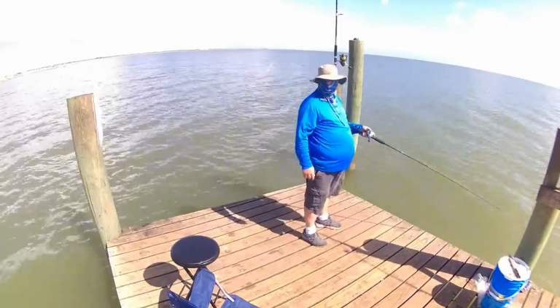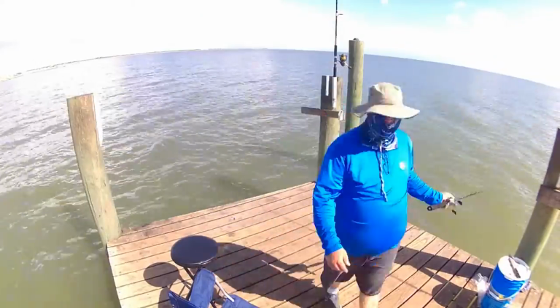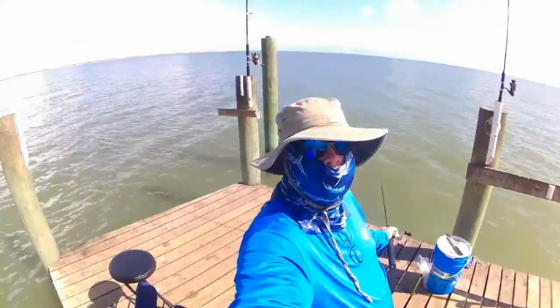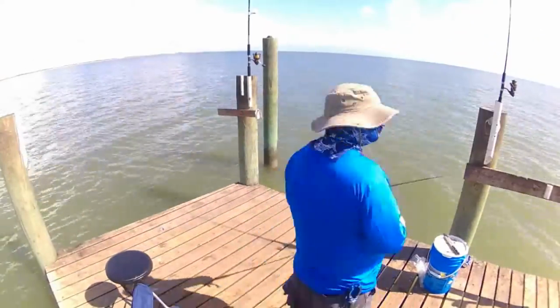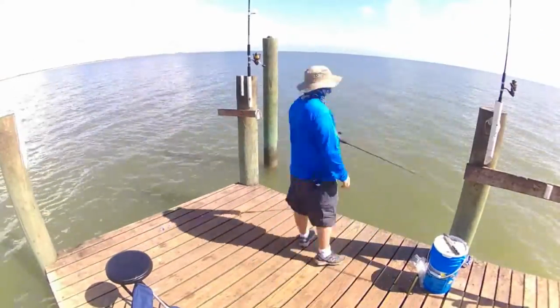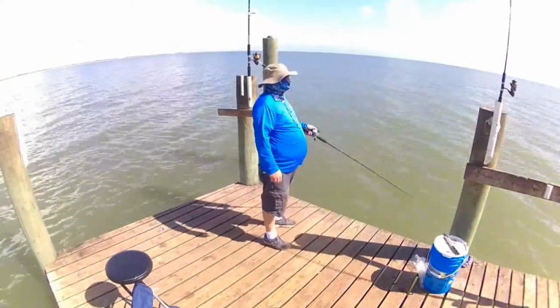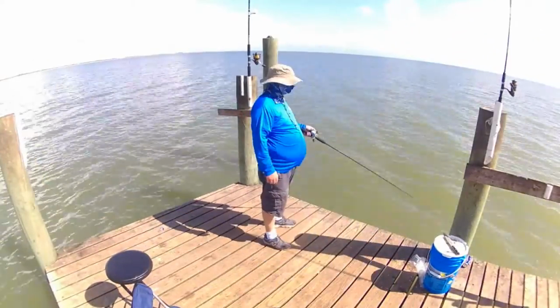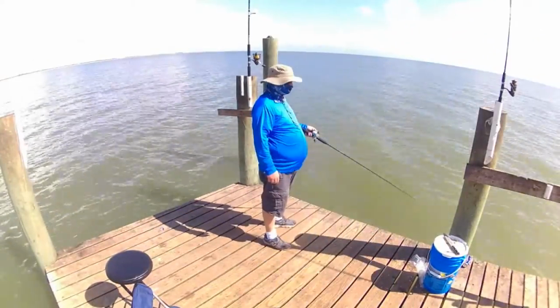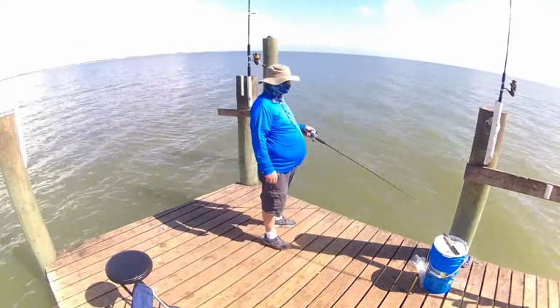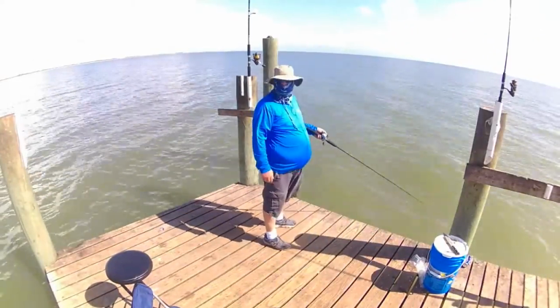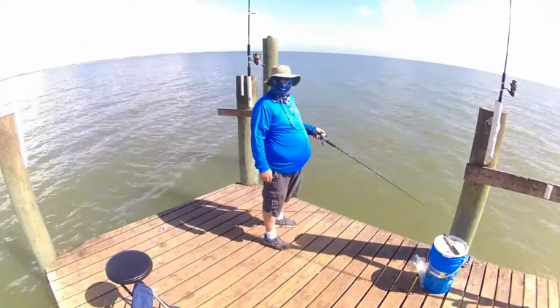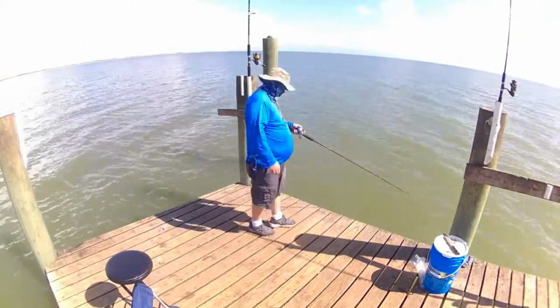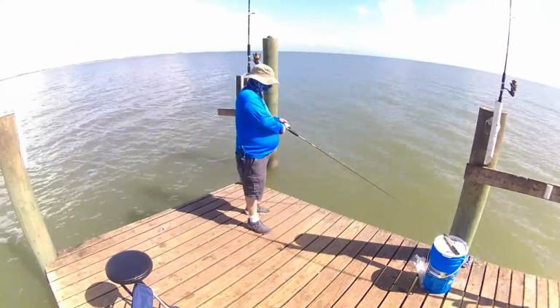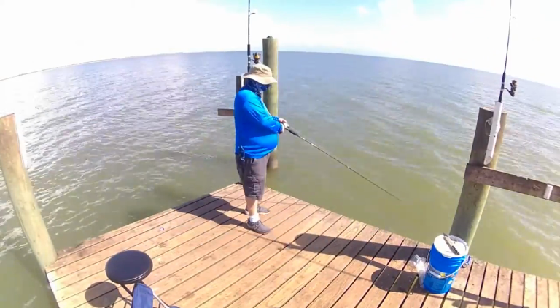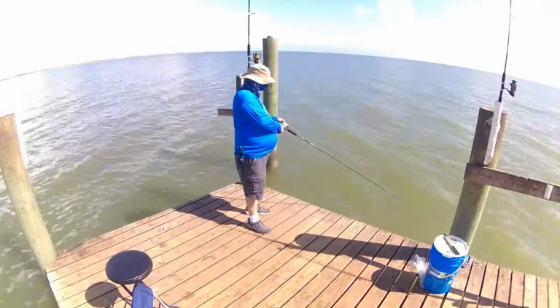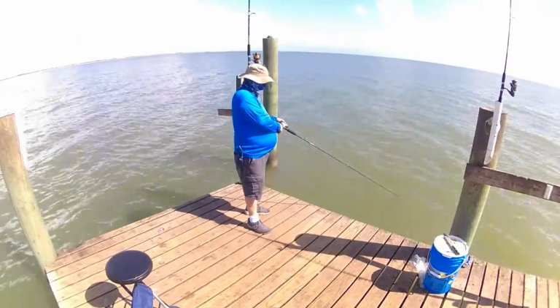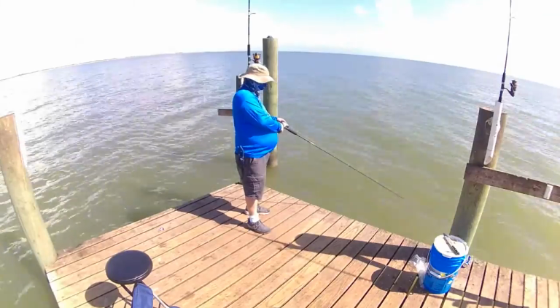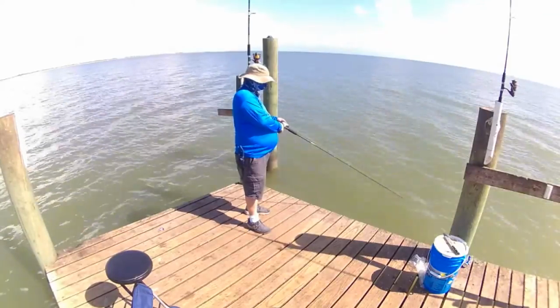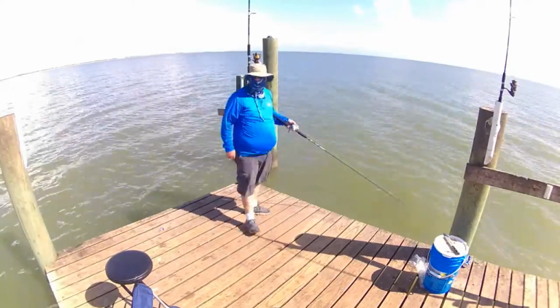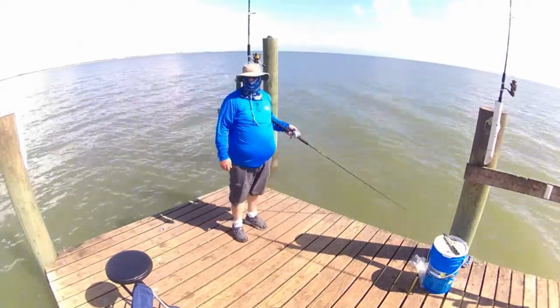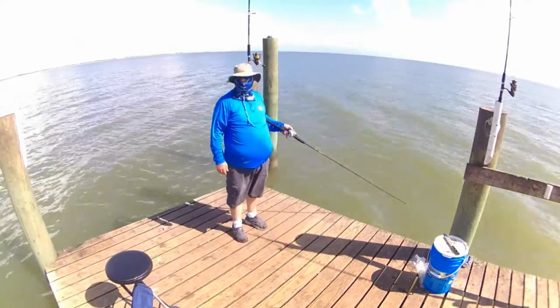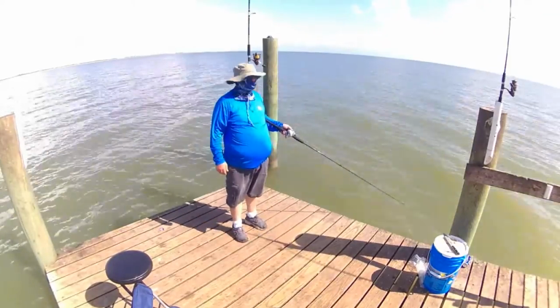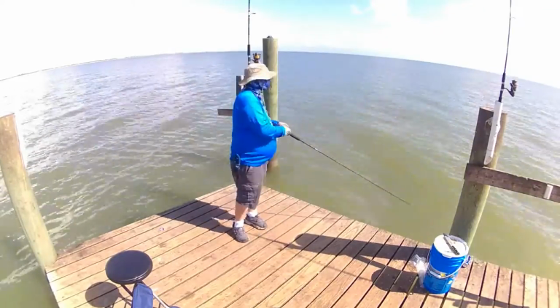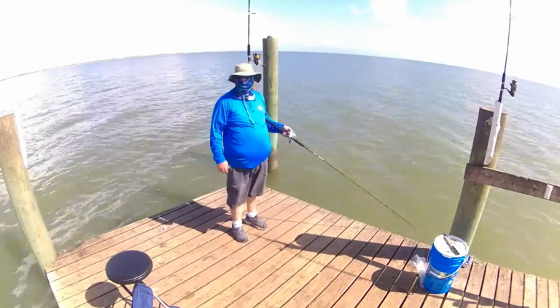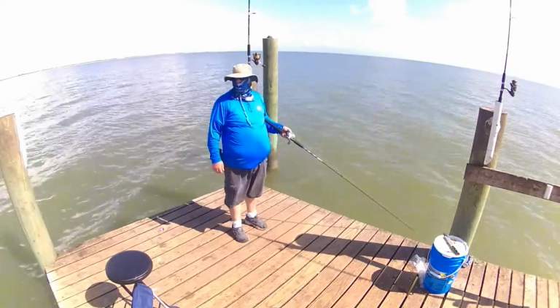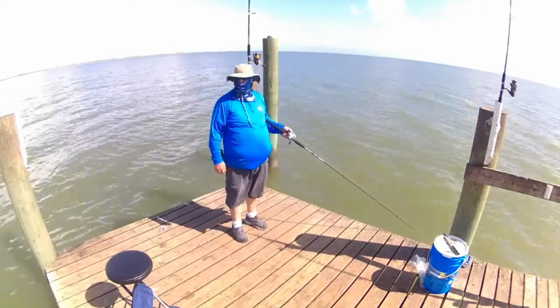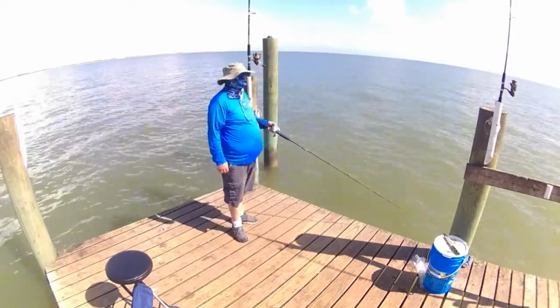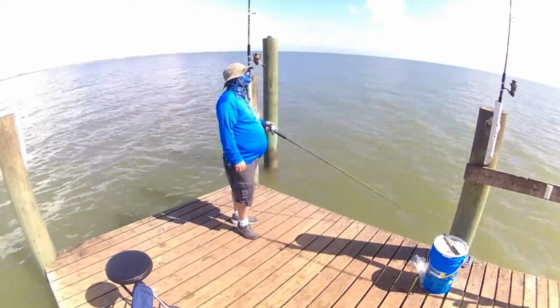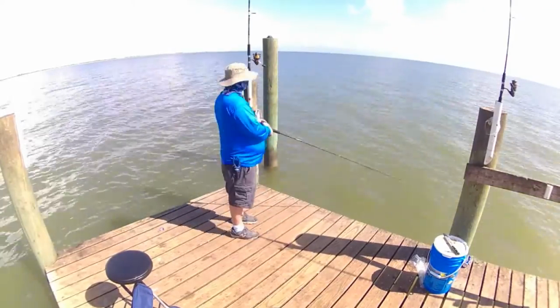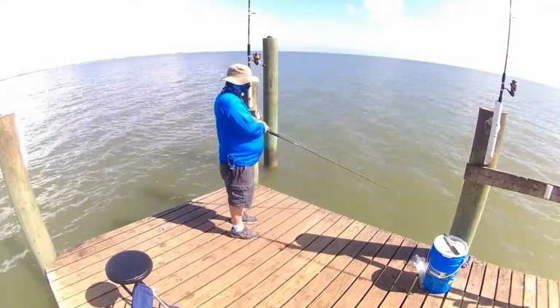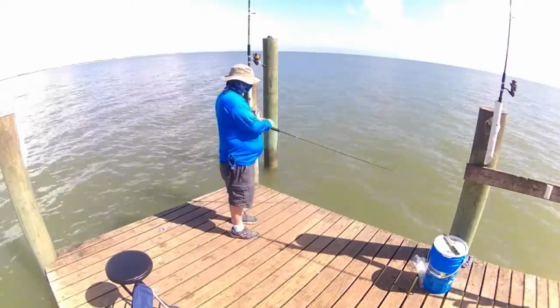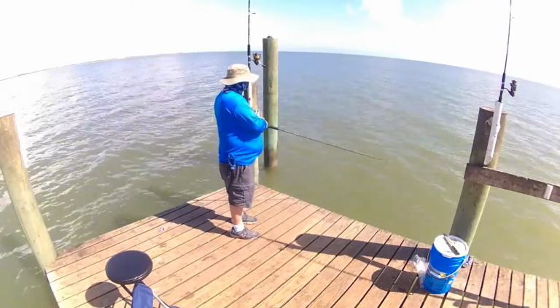About 10, 10:30, somewhere near there, the bite really just turned off. I kind of just packed up, got everything in the car, and took off. Had a great day fishing though.